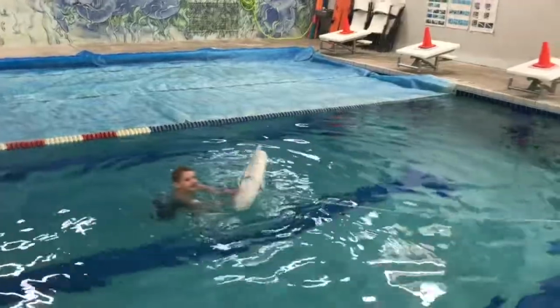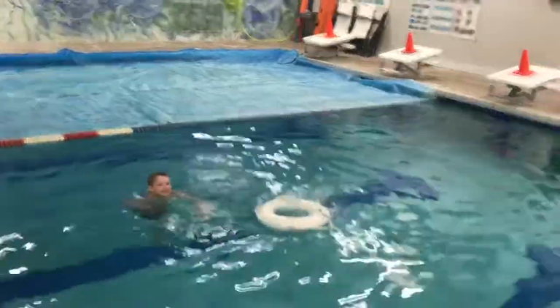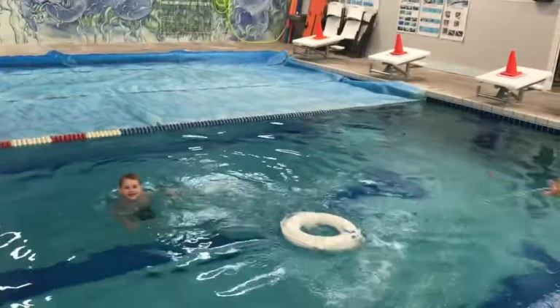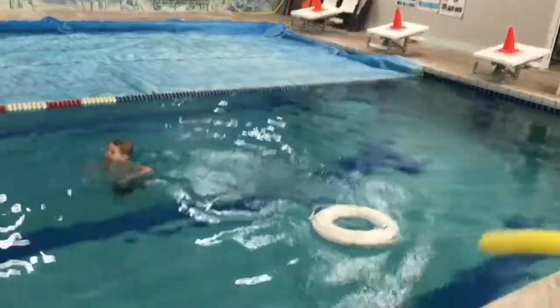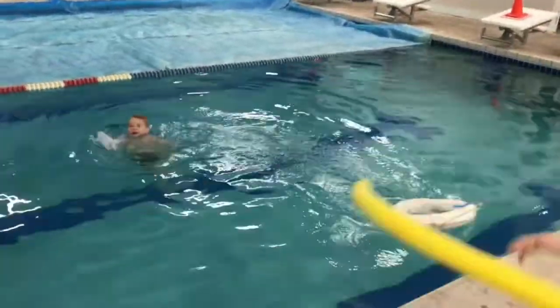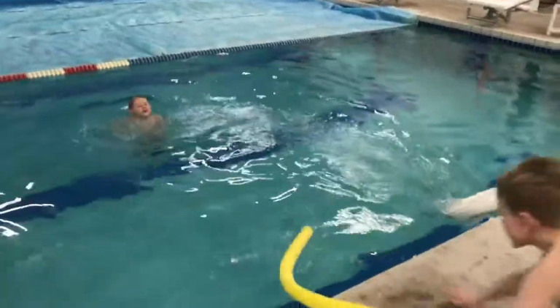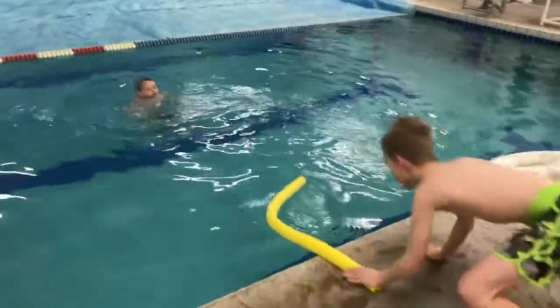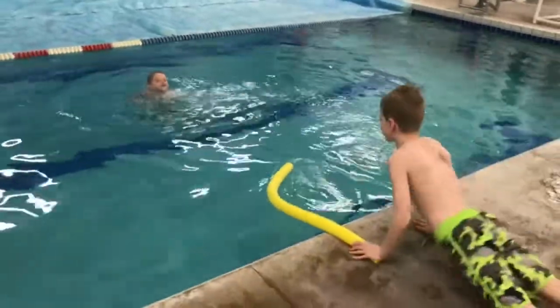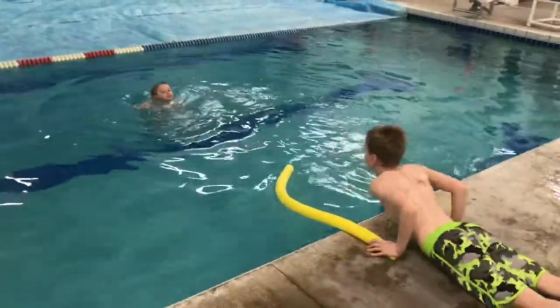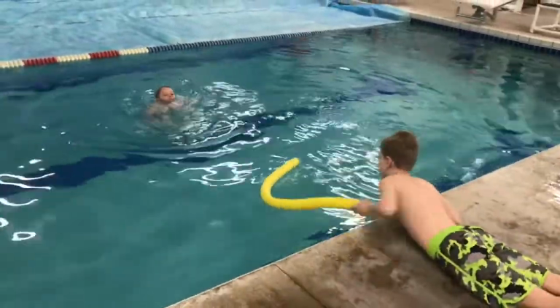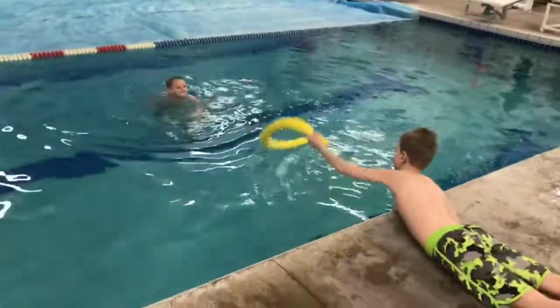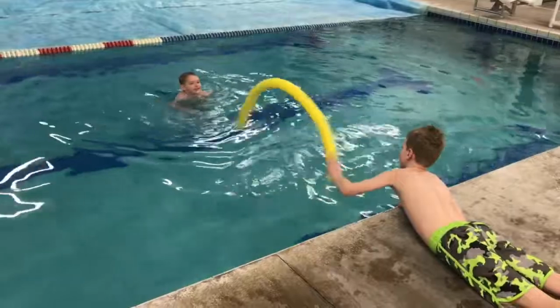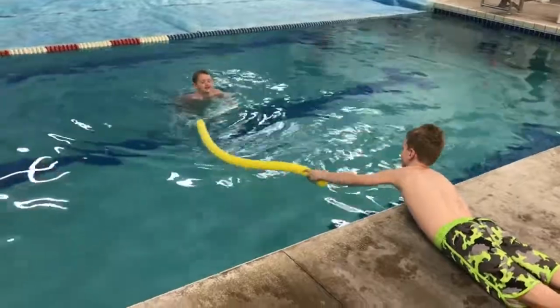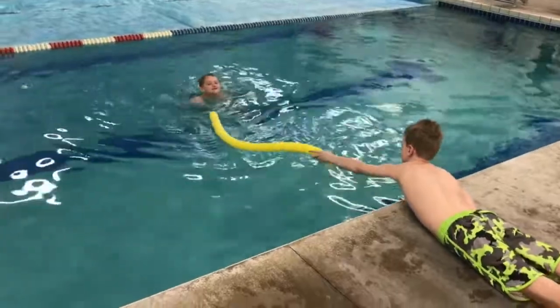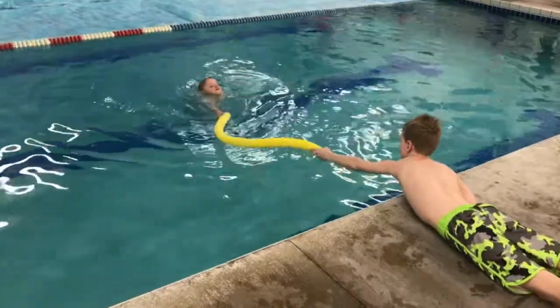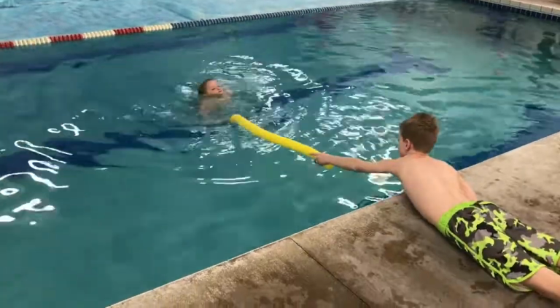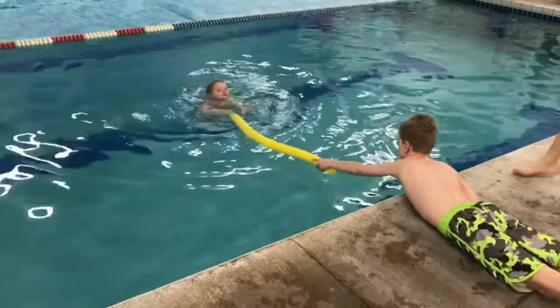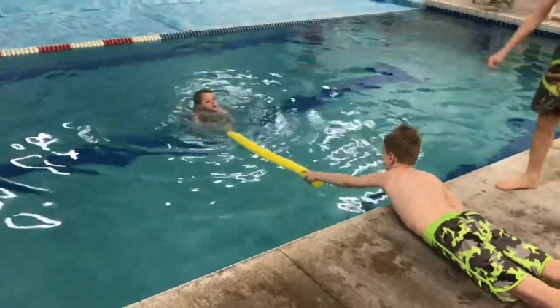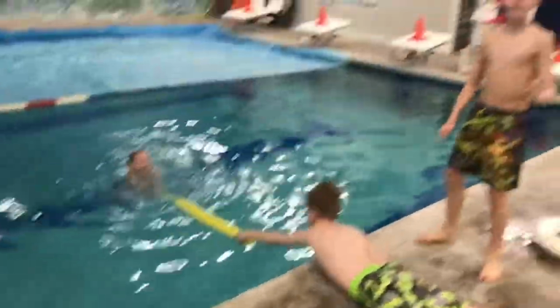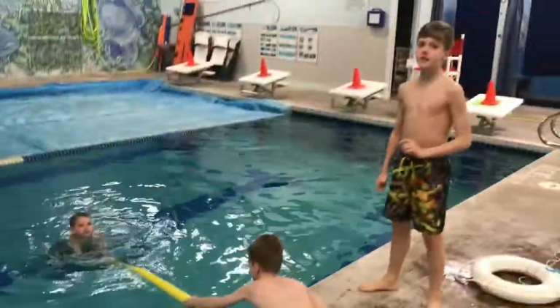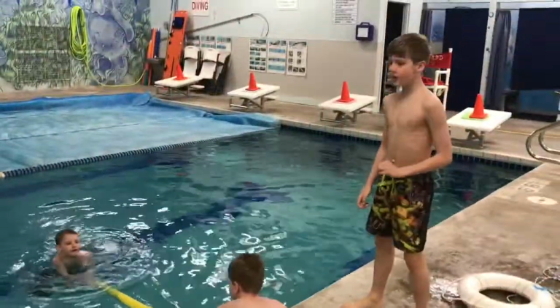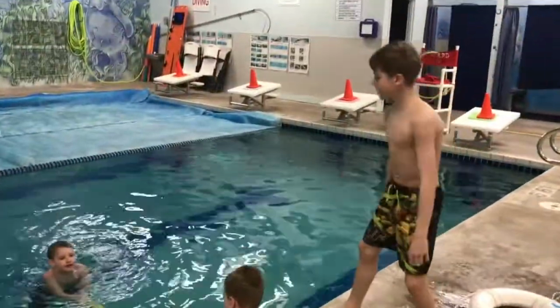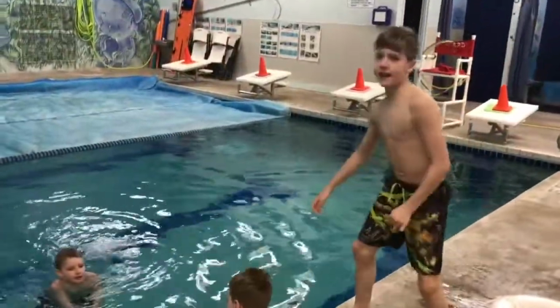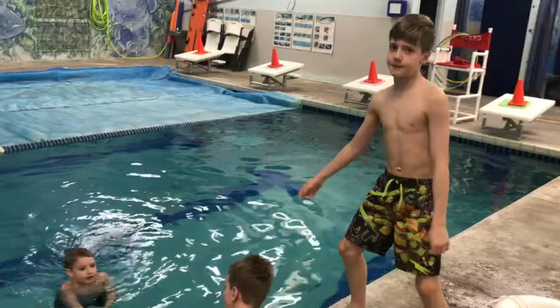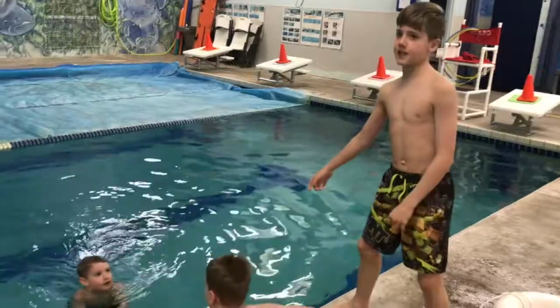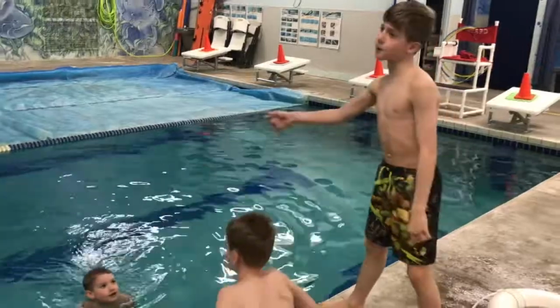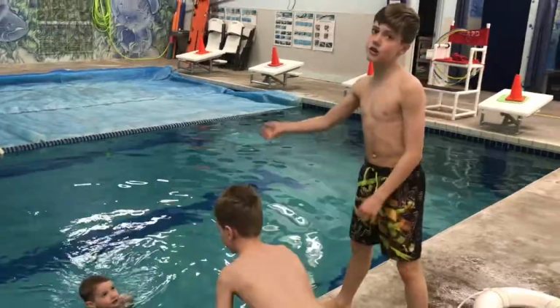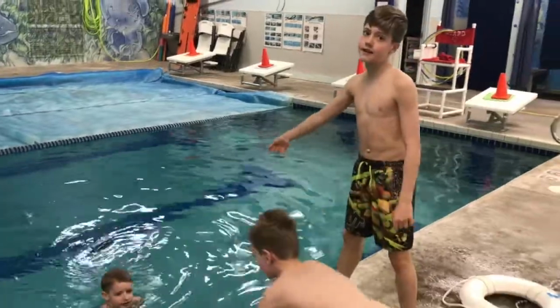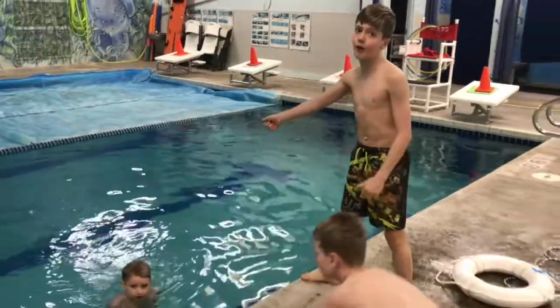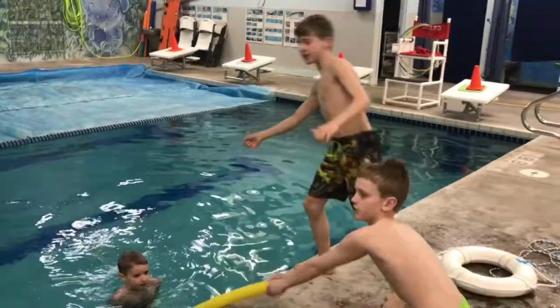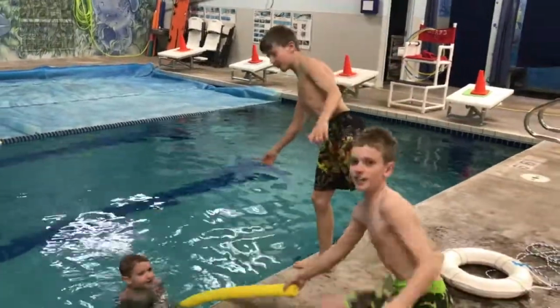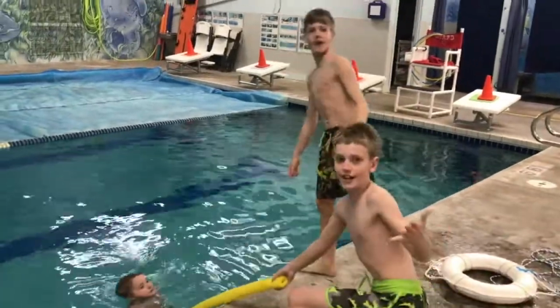Yep, and we can also use this — a noodle. When you're using the noodle, never stand like this. Because if the person you're trying to rescue pulls, you can go in.